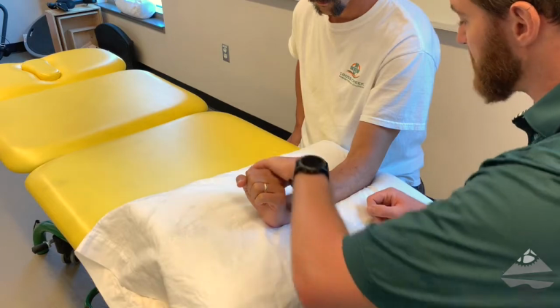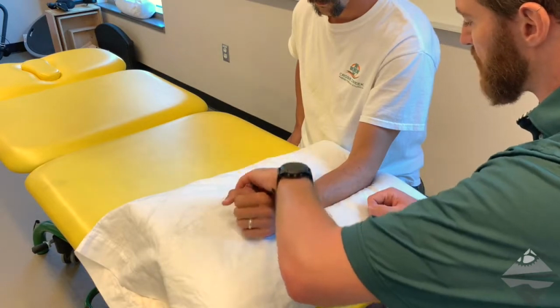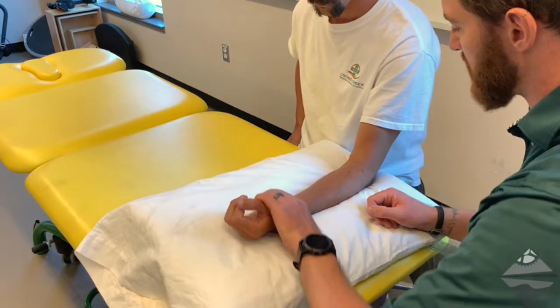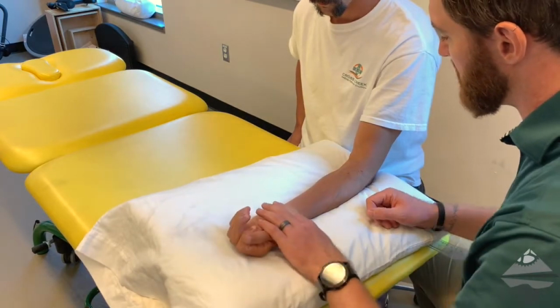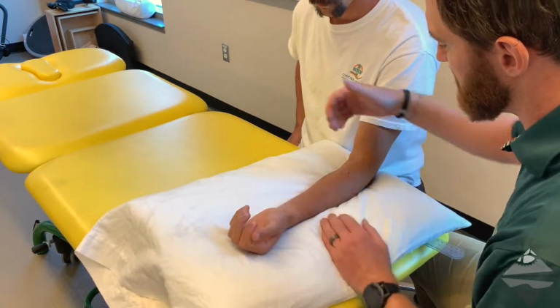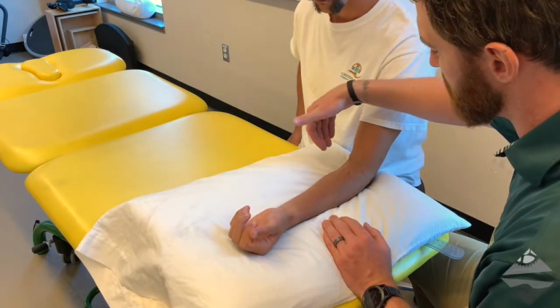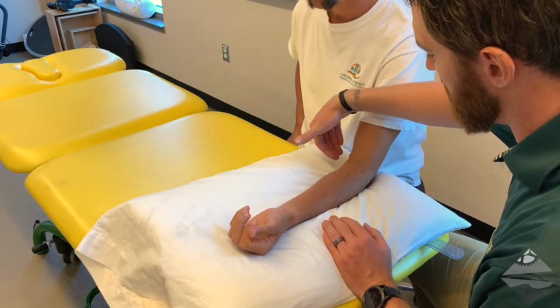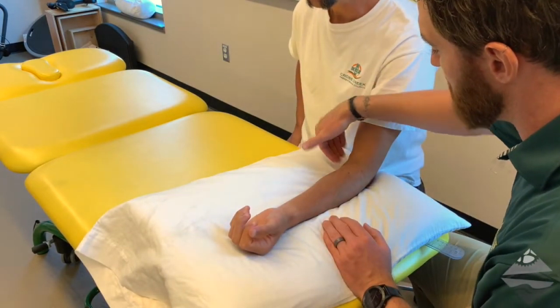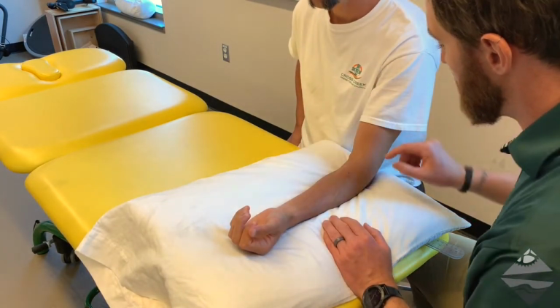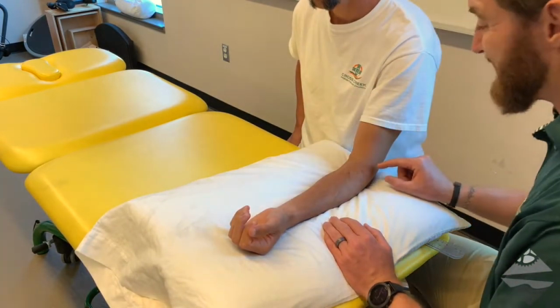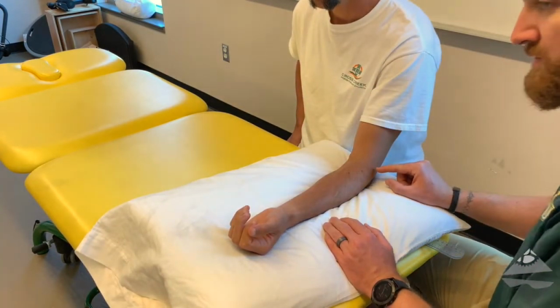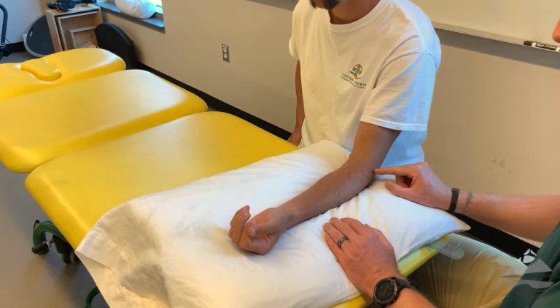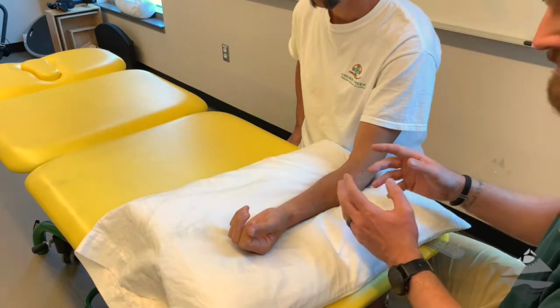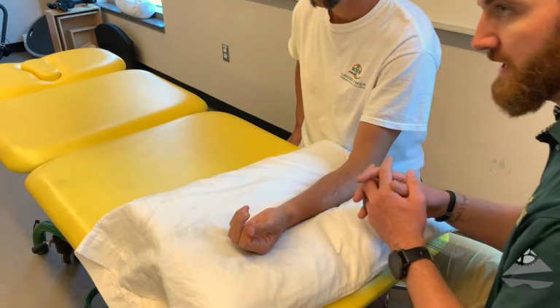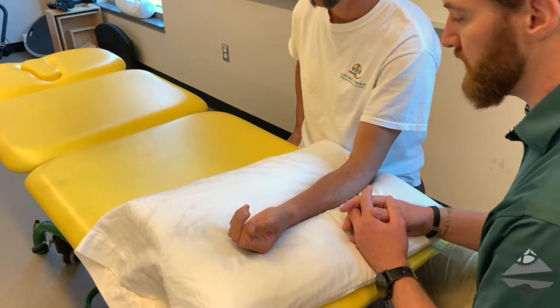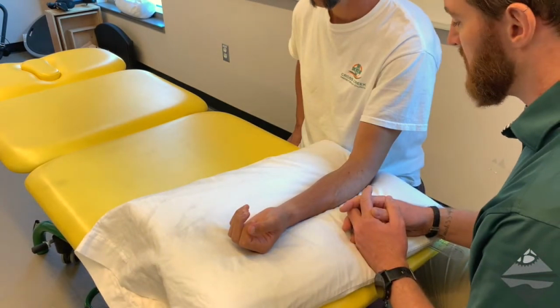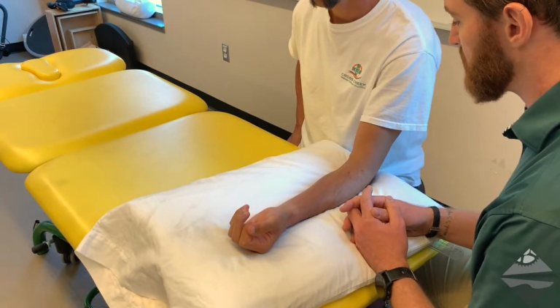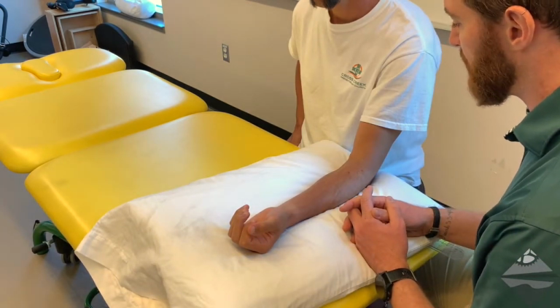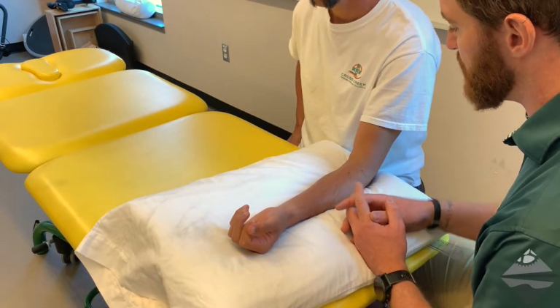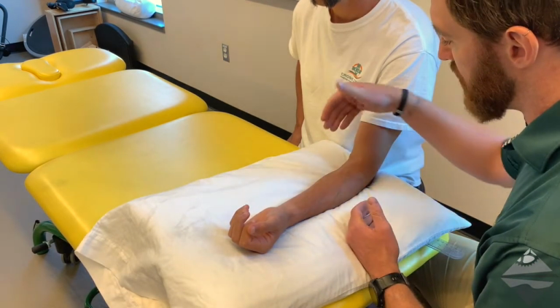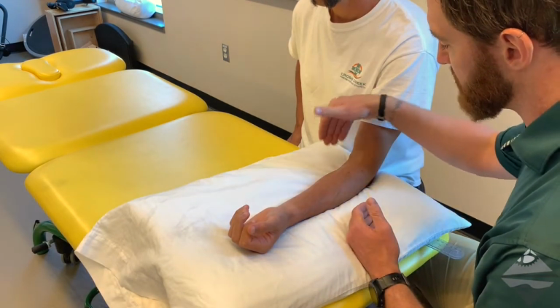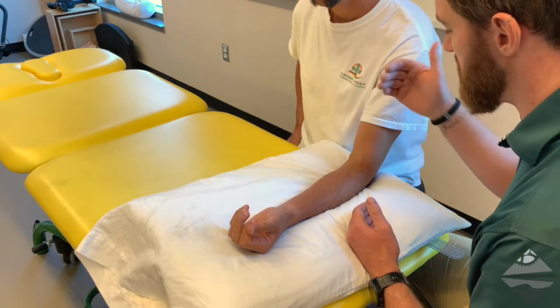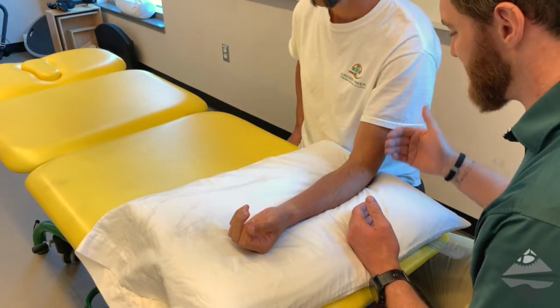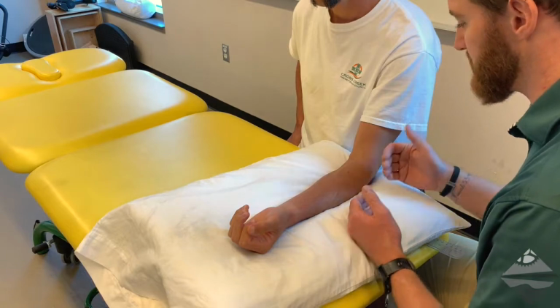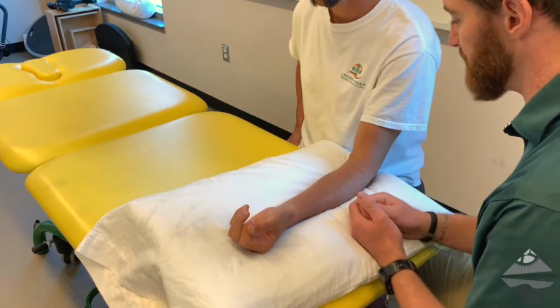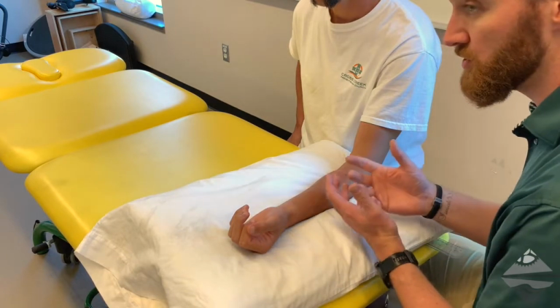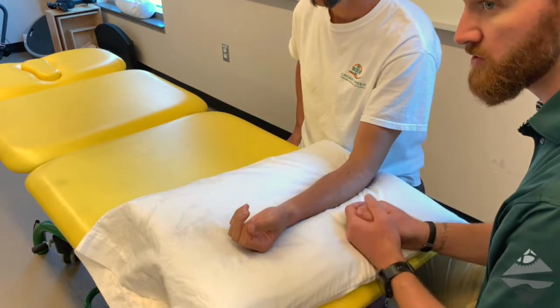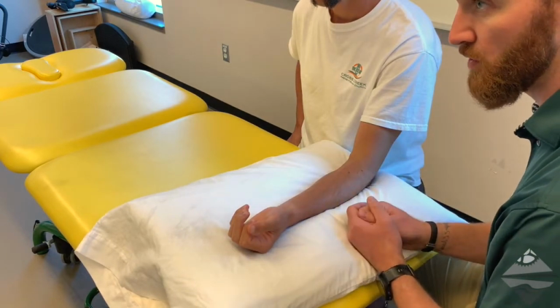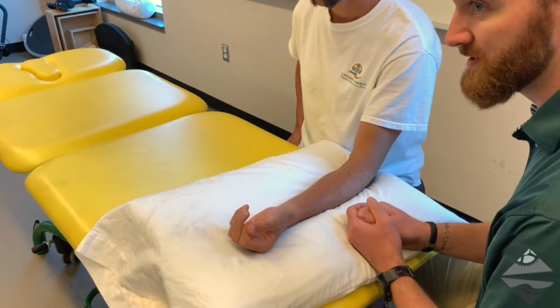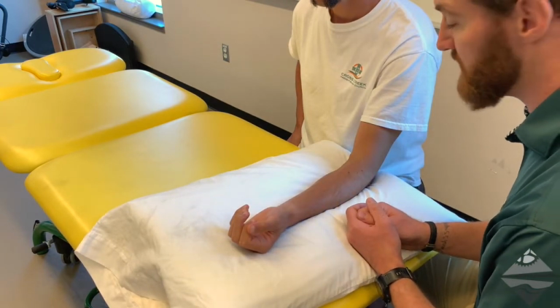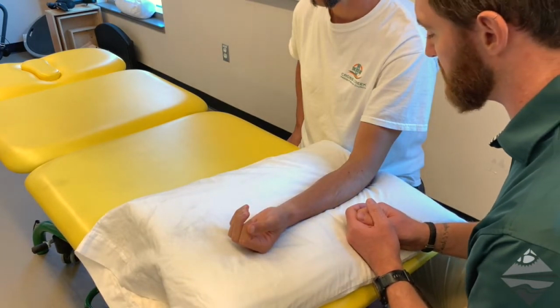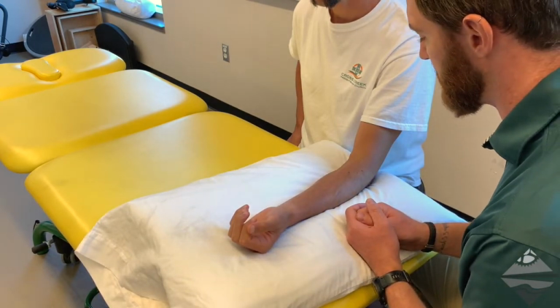These are important structures because individuals can develop both medial as well as lateral epicondylalgia, also referred to as golfer's elbow and tennis elbow, so those structures are important to assess and to be able to identify.